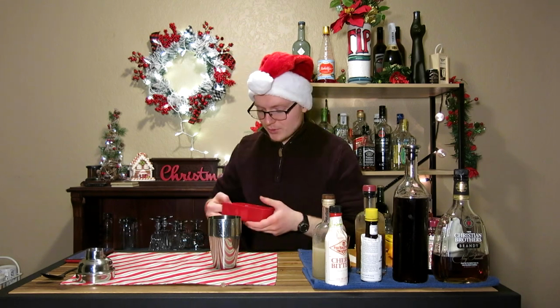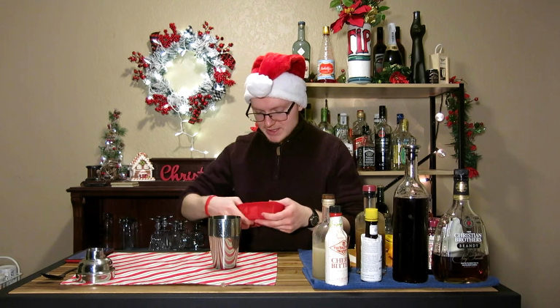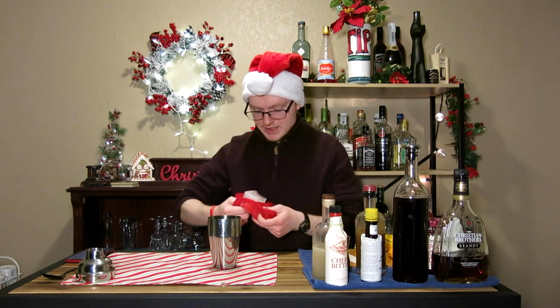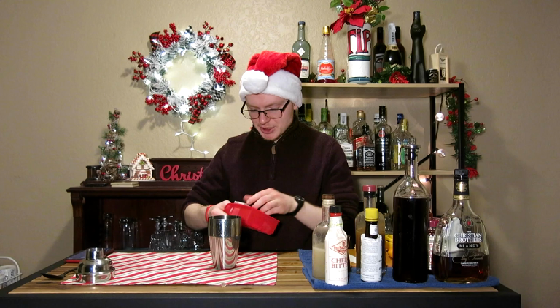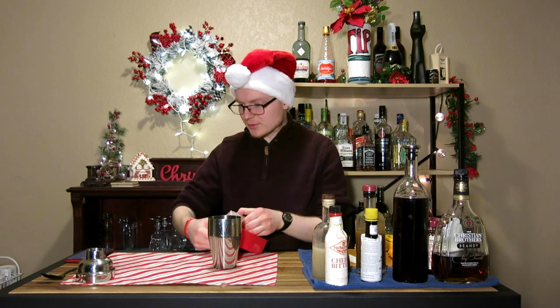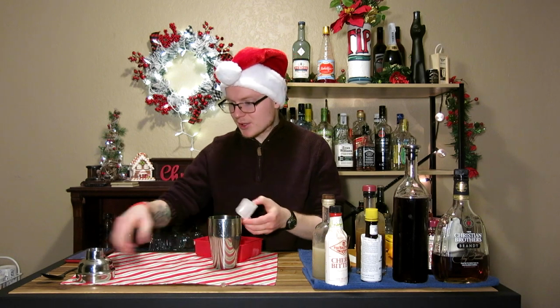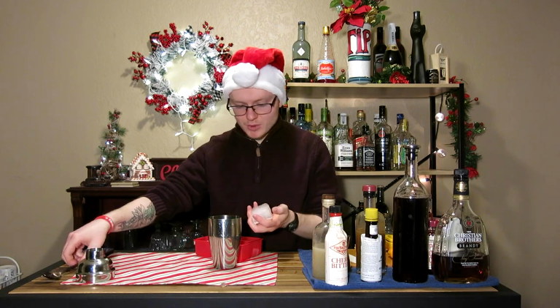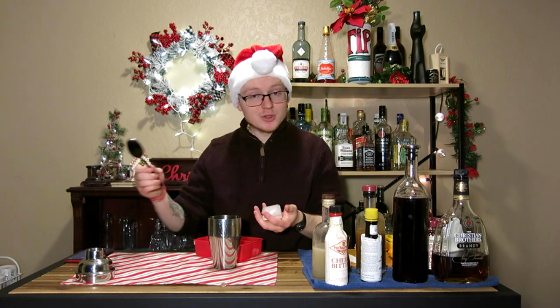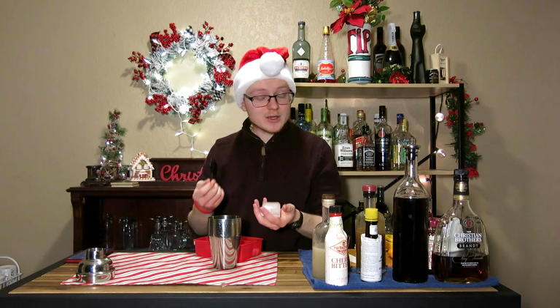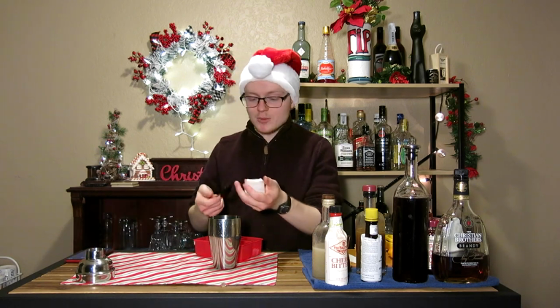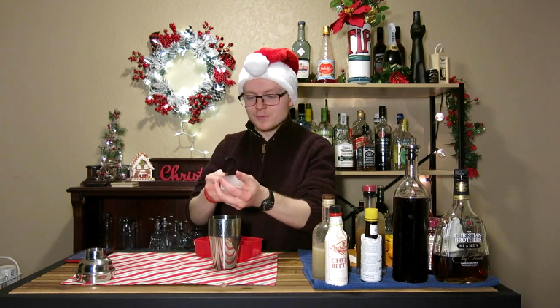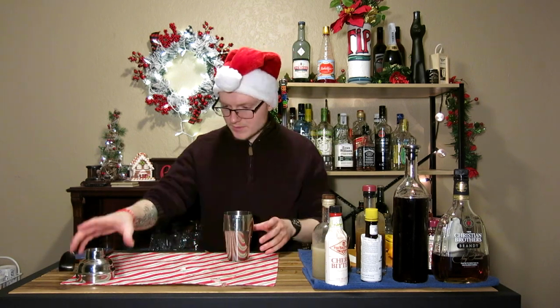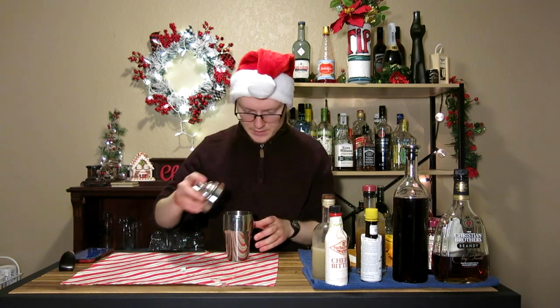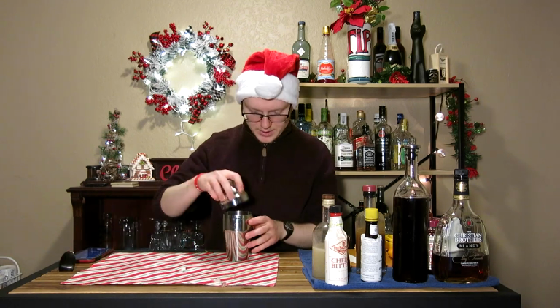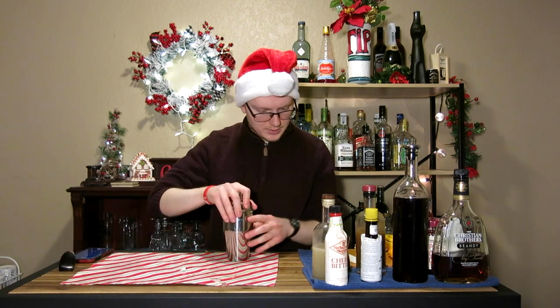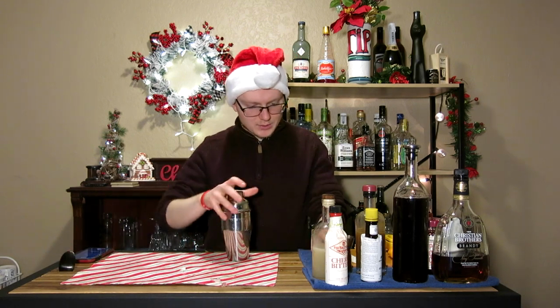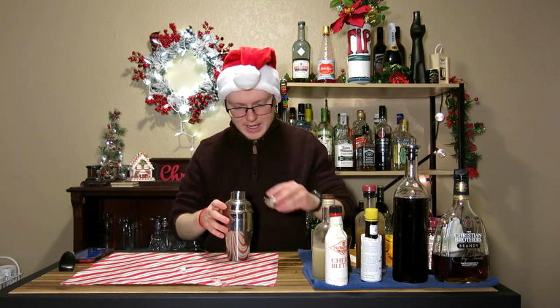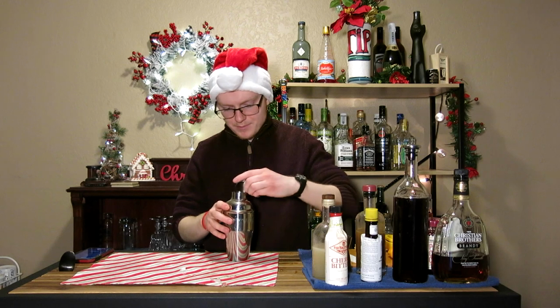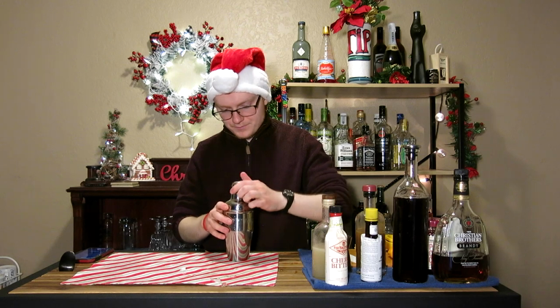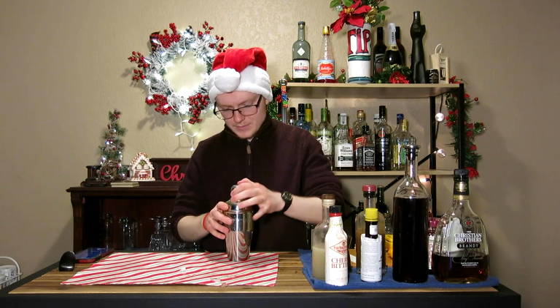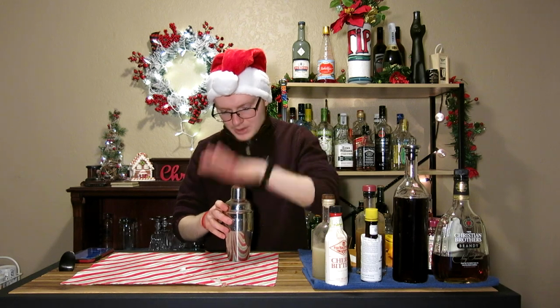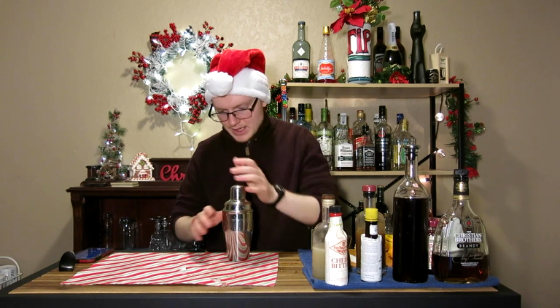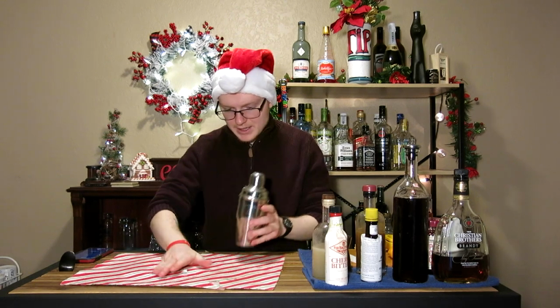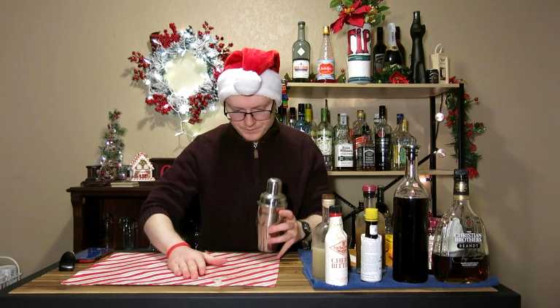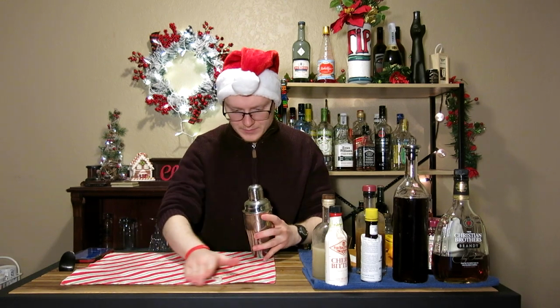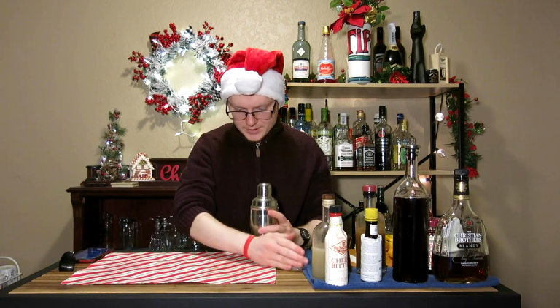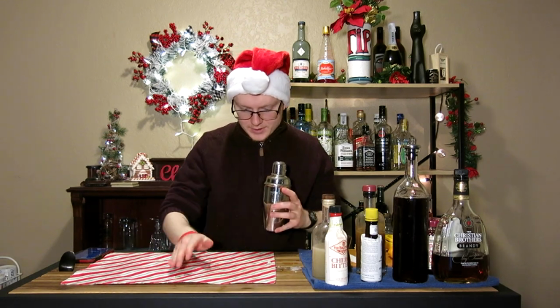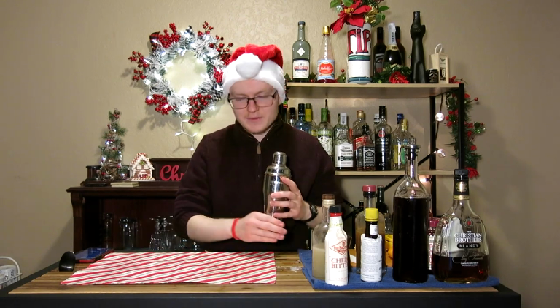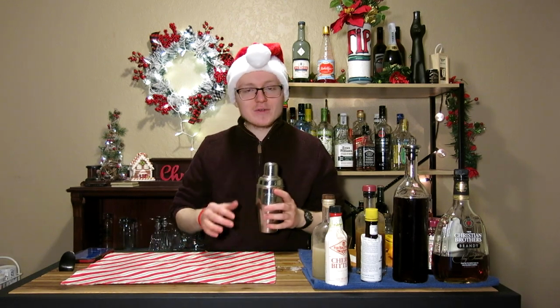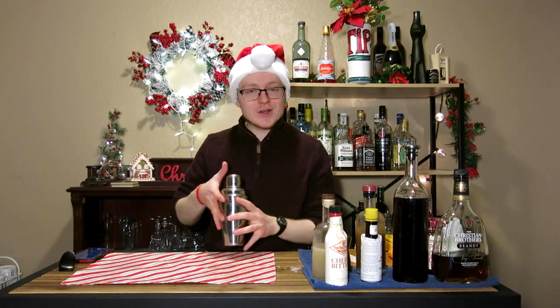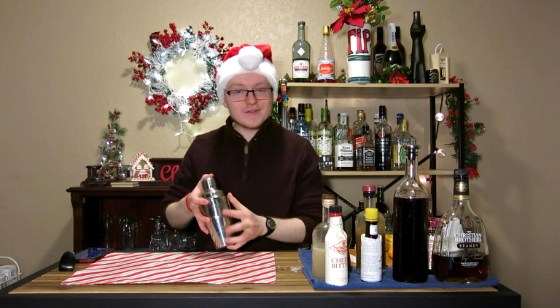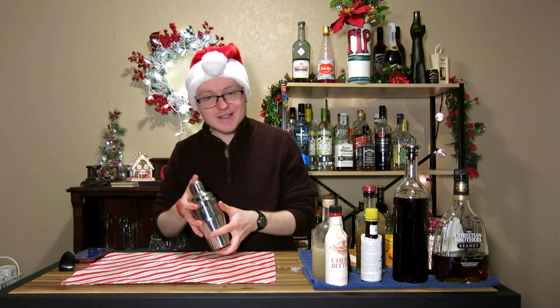We're going to throw some ice into this and give it a shake. We're going to do our usual one-cube cracked, one-cube whole. We've got that in there, give it a quick cap up, tap it down, and give it a shake for 12 to 15 seconds.